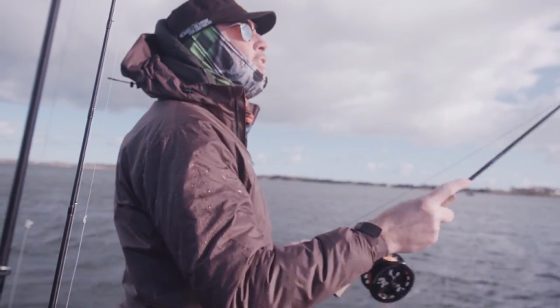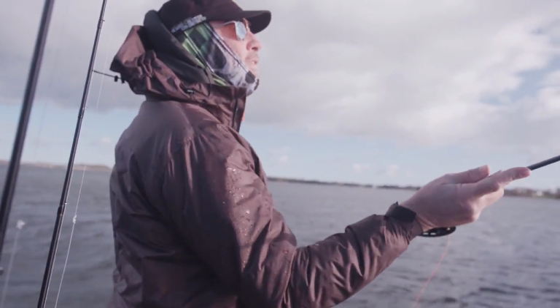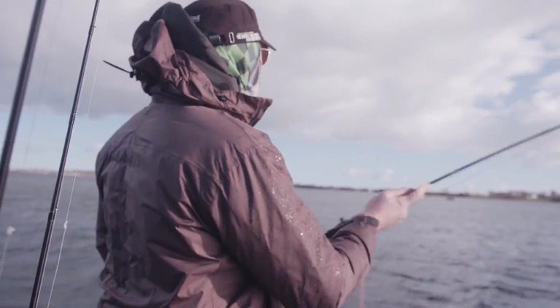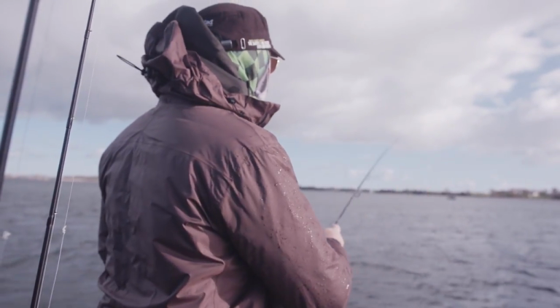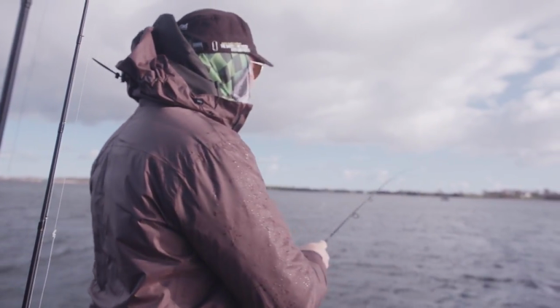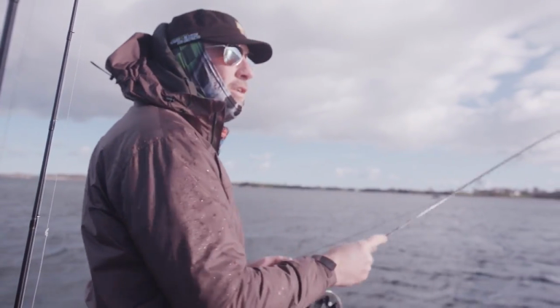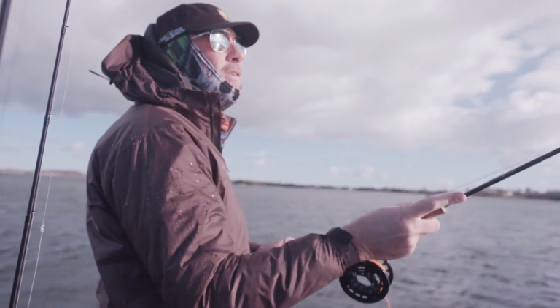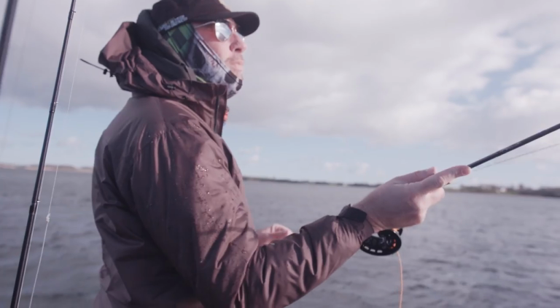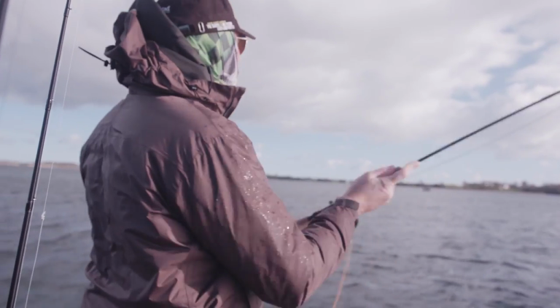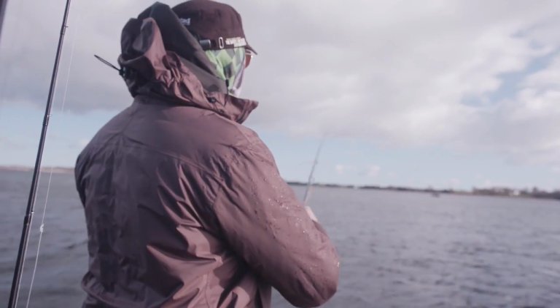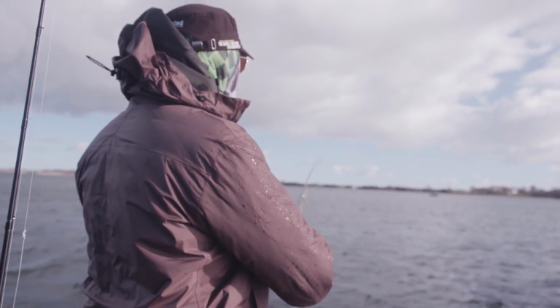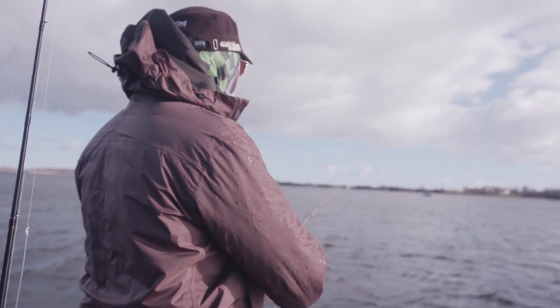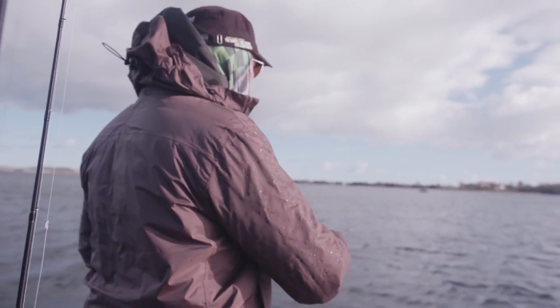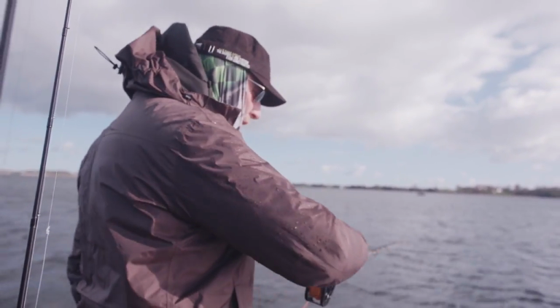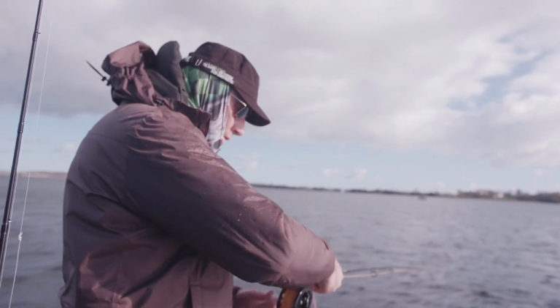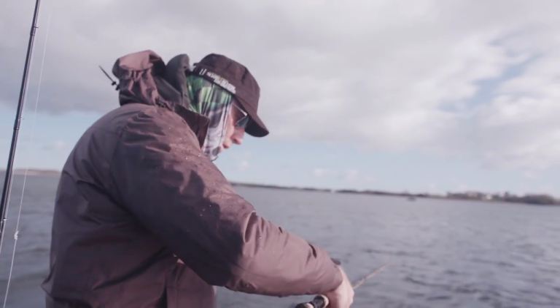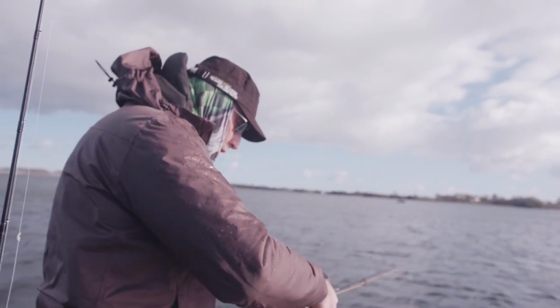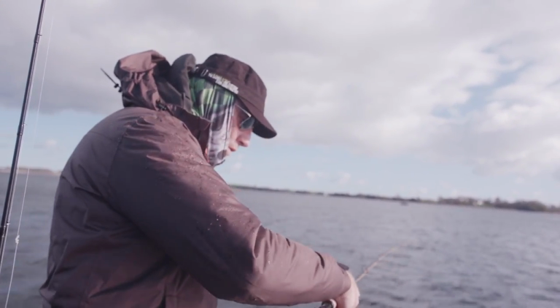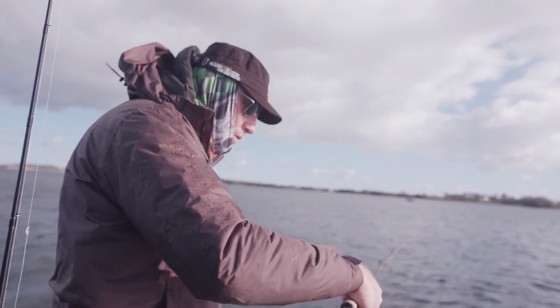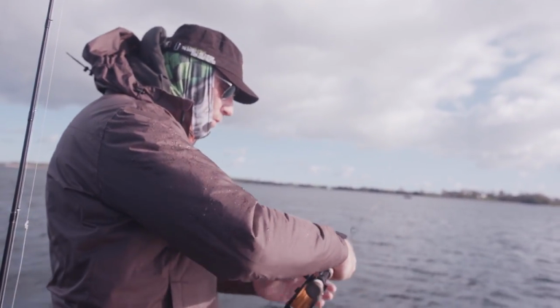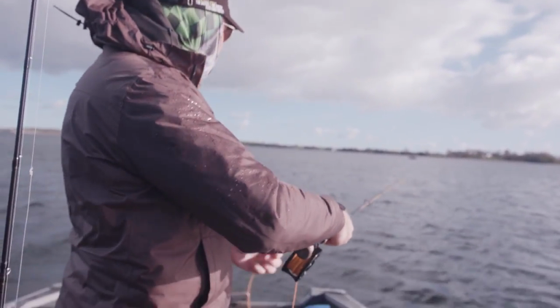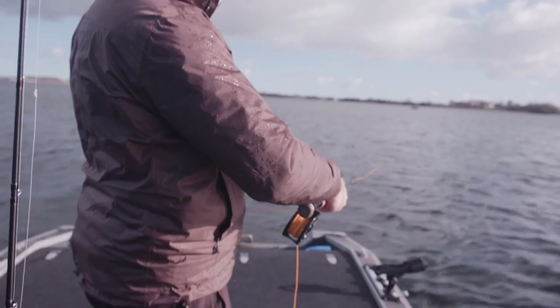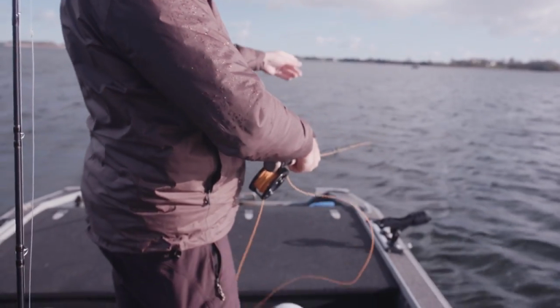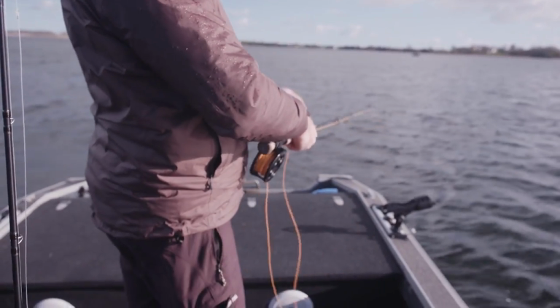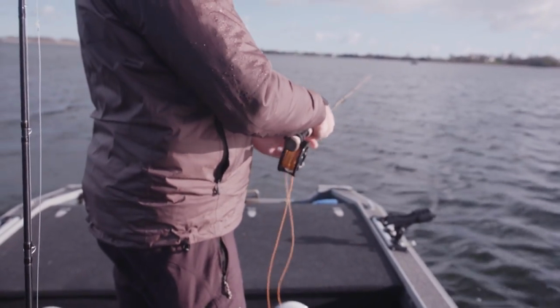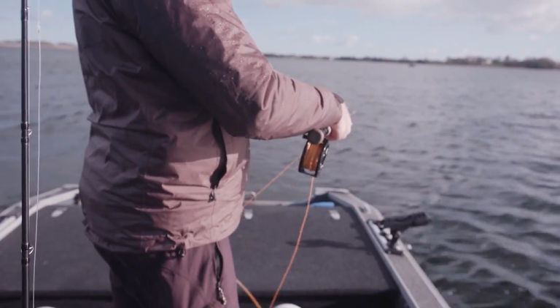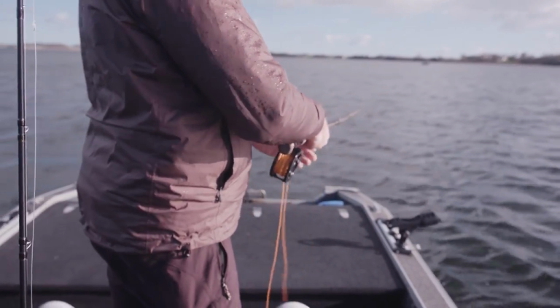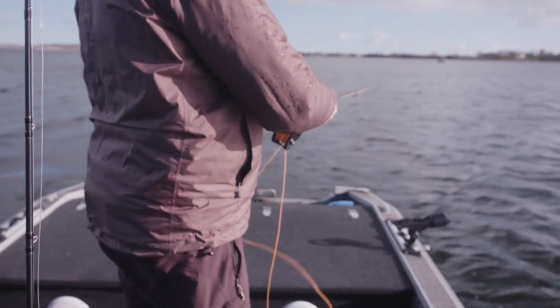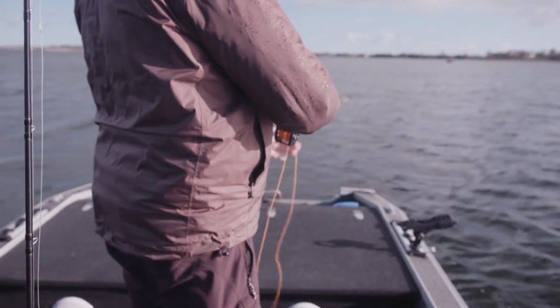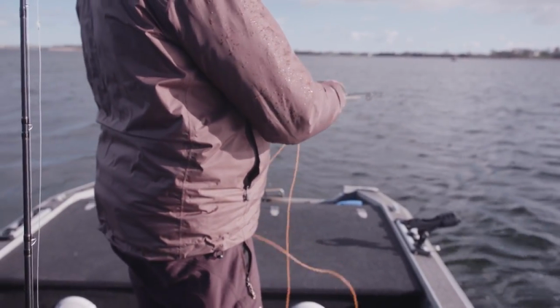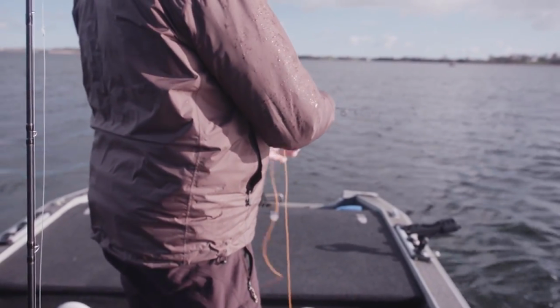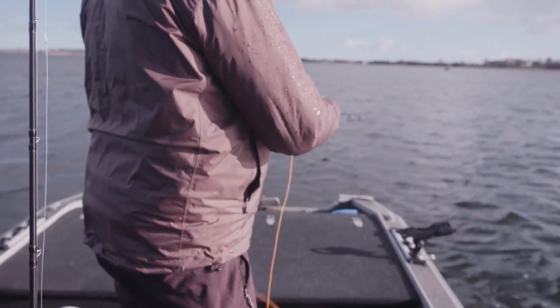Casting a fly in wind is not easy, especially not when you have a 25 centimeter big fly on. That's why I use this rather short belly line — it's the only way to get it out in these conditions.